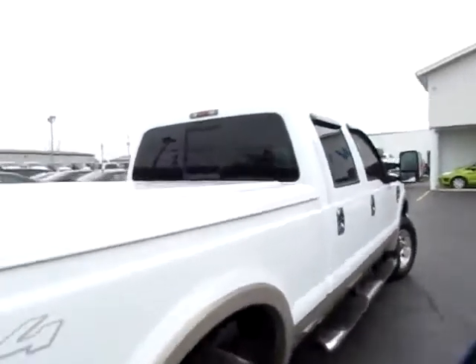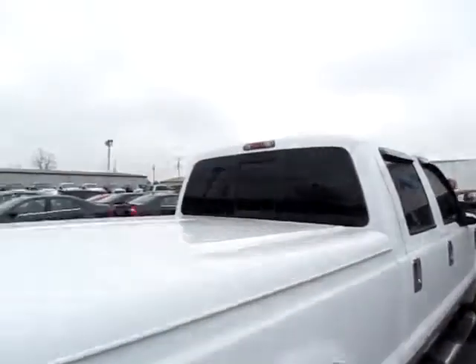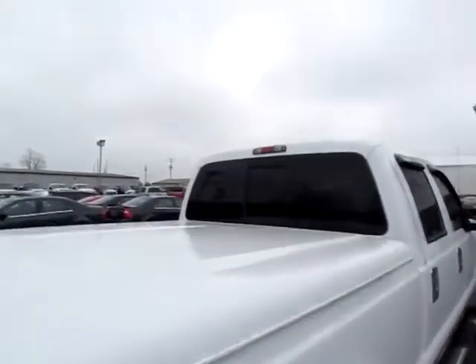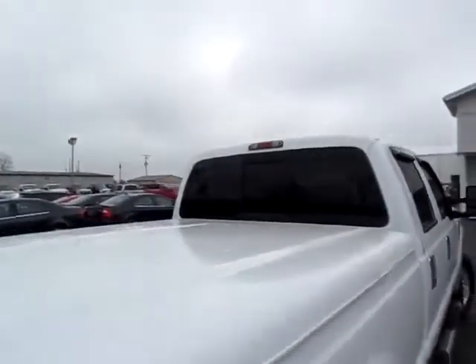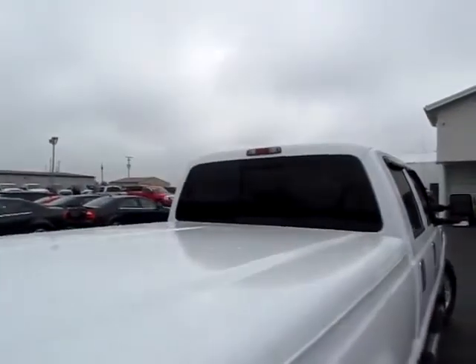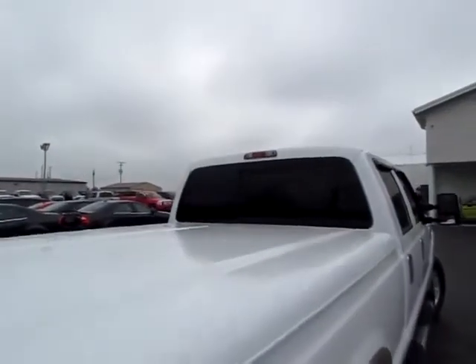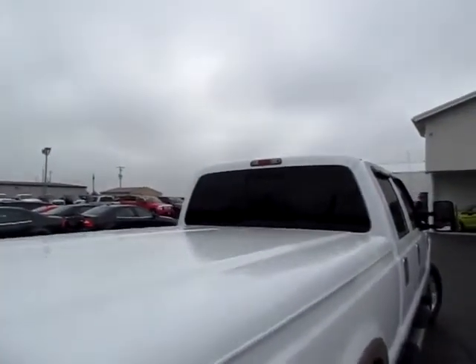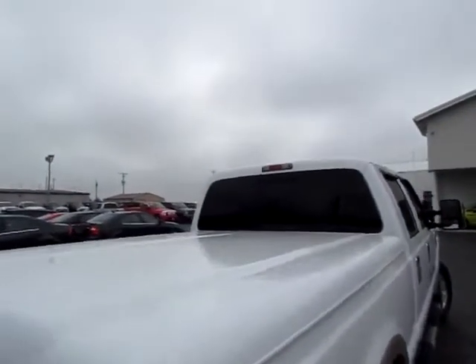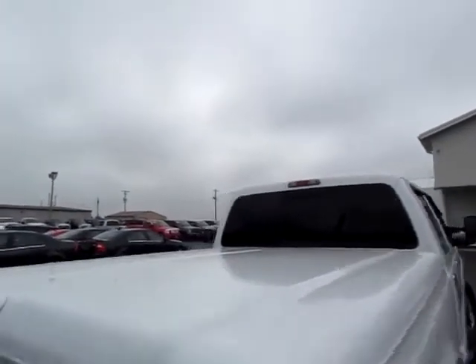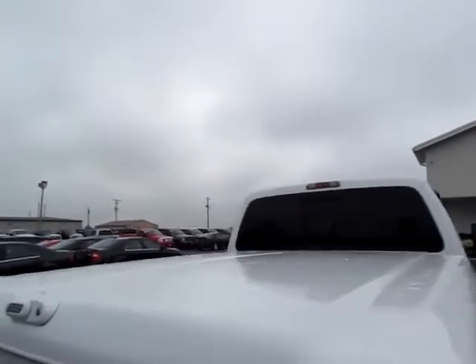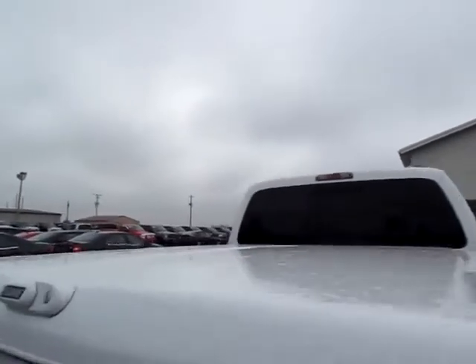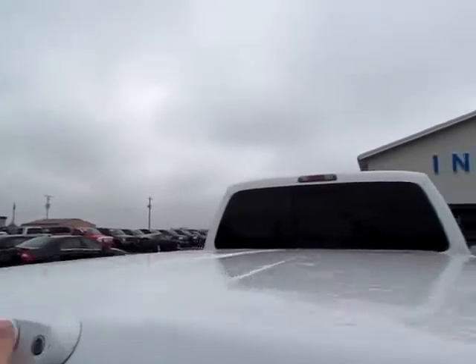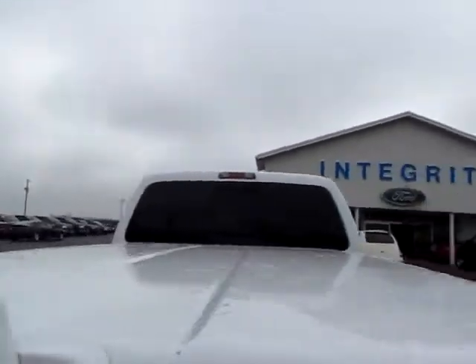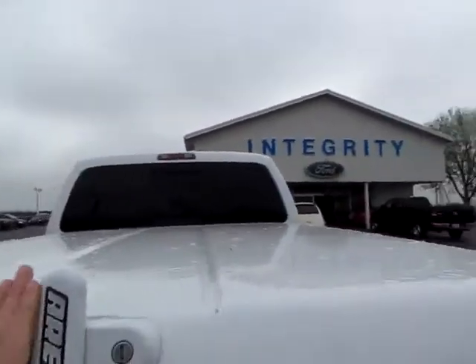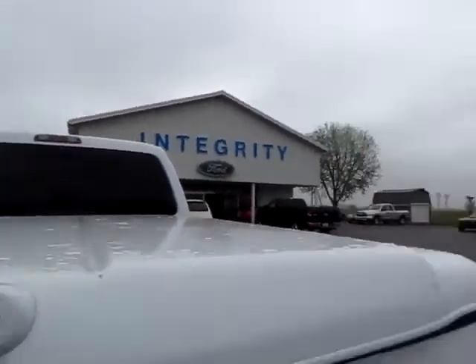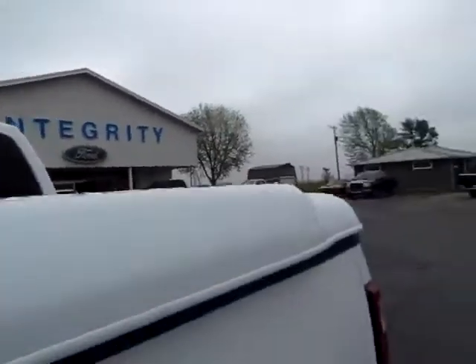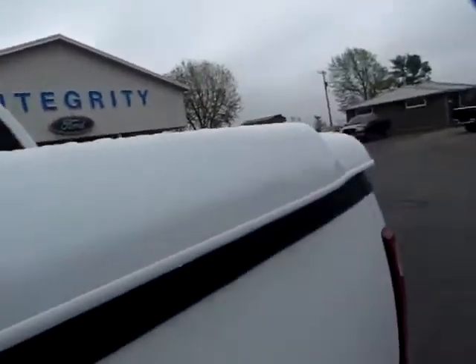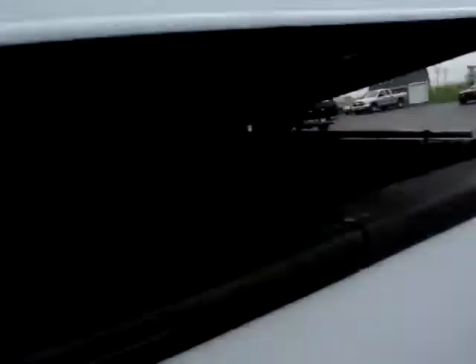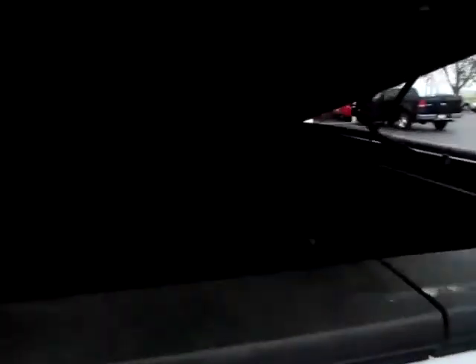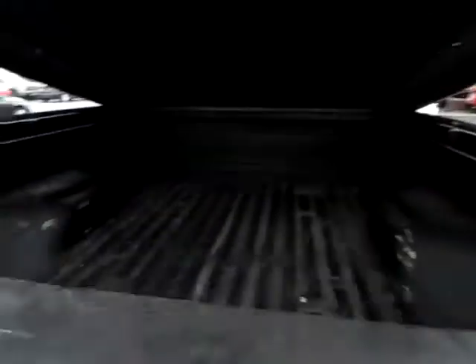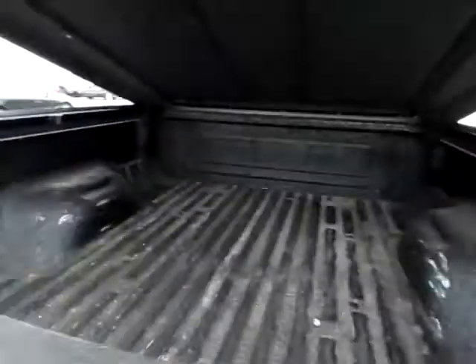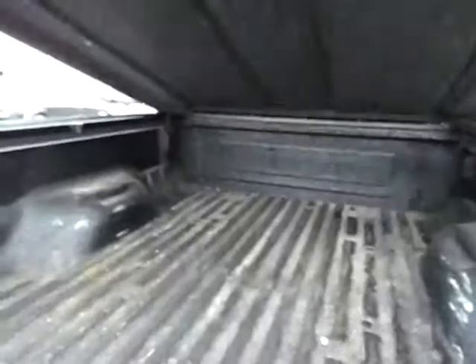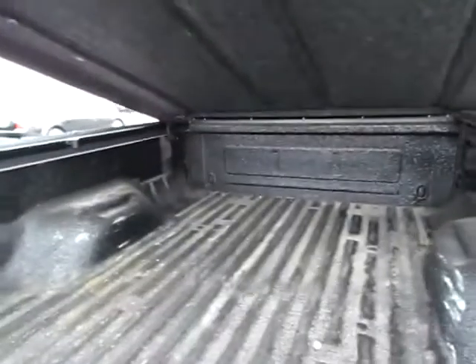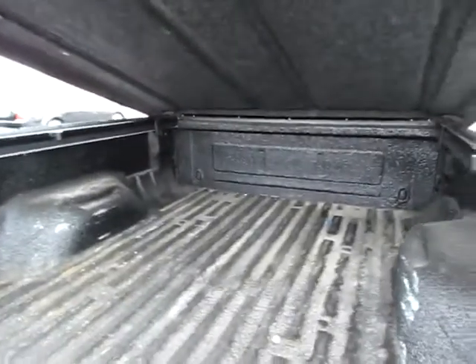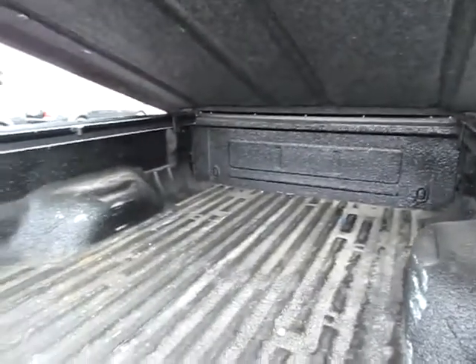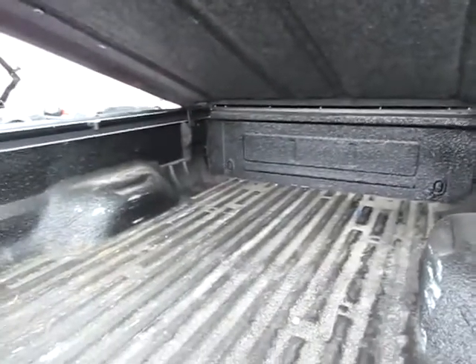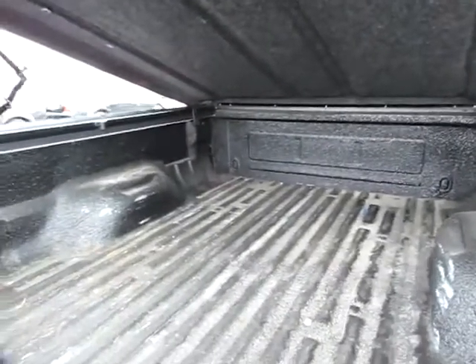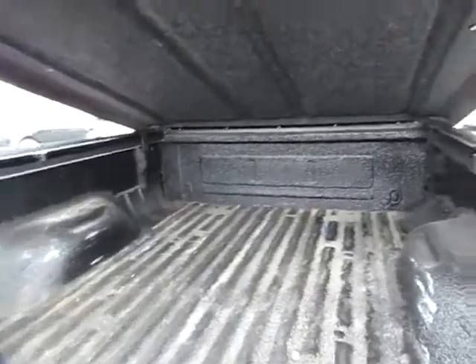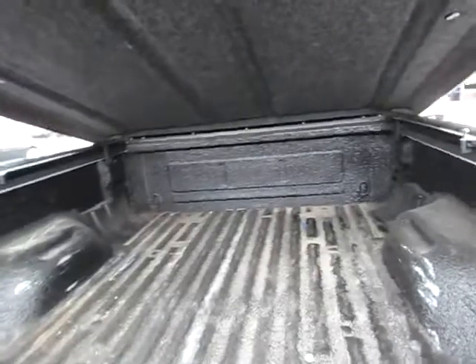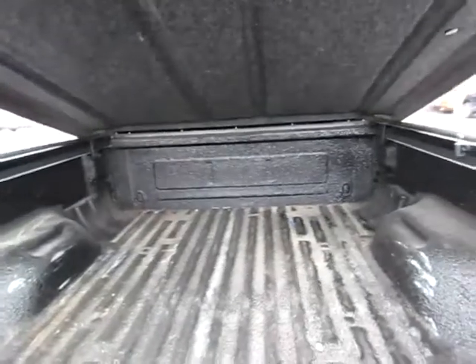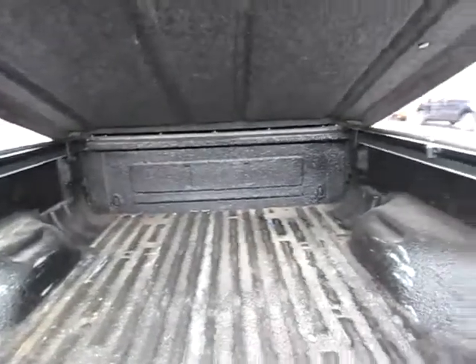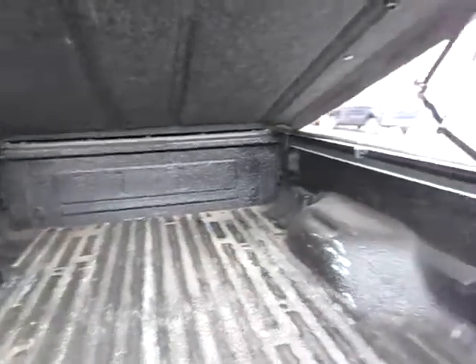The bed is covered here. Let's have a look inside. Got a bed liner. Very good condition.